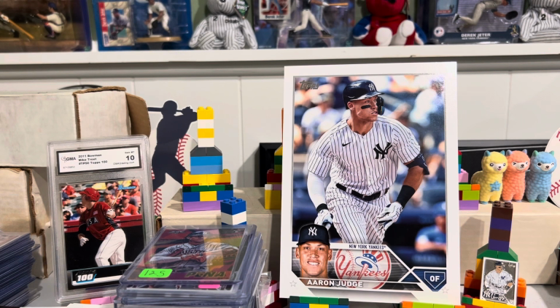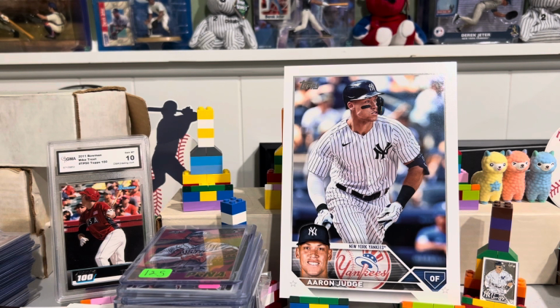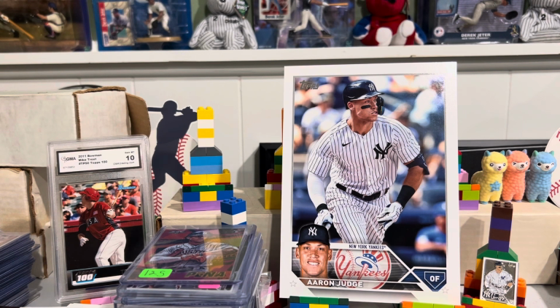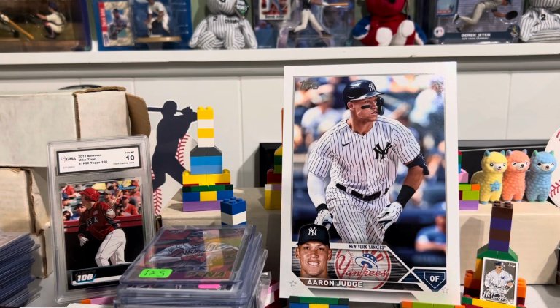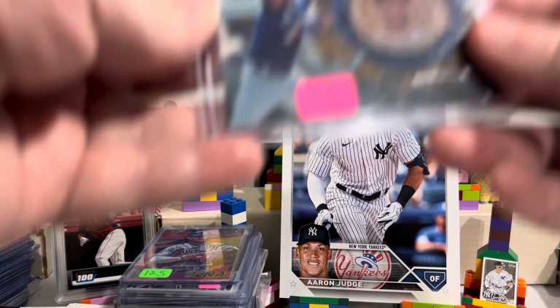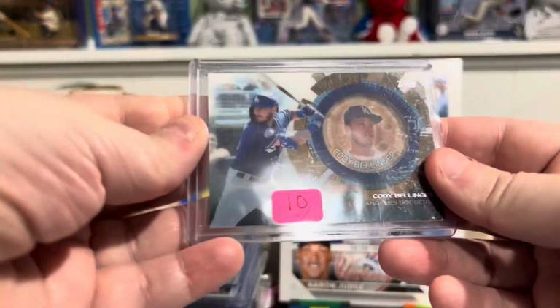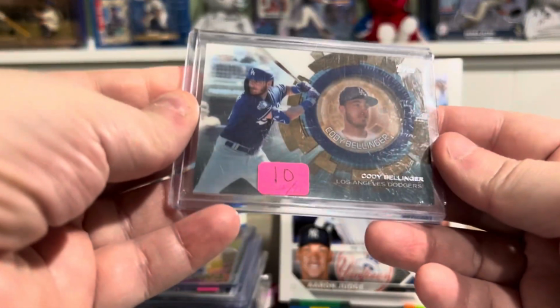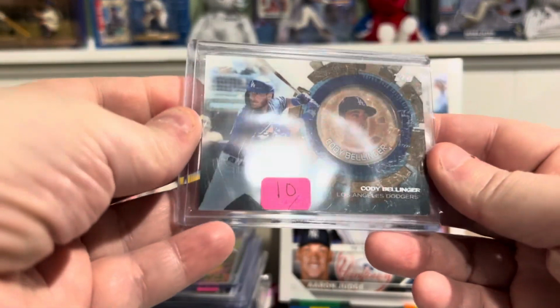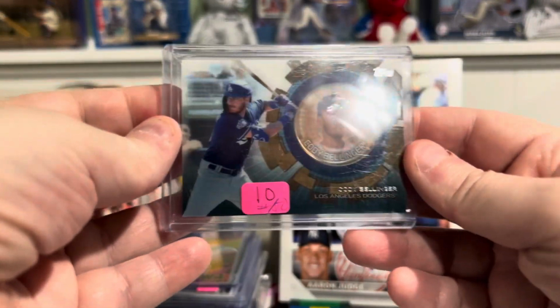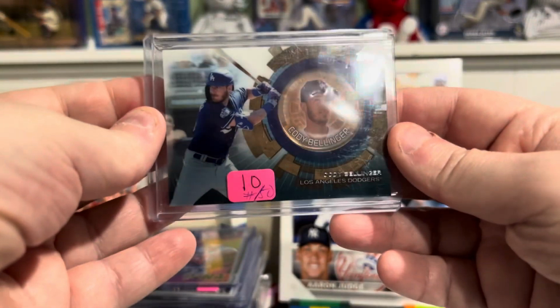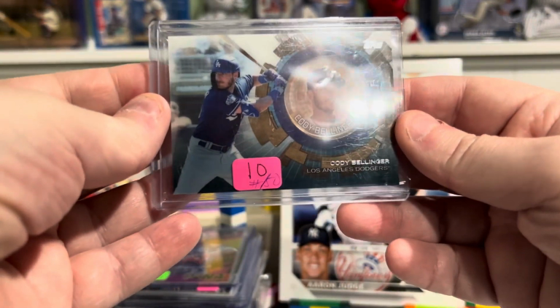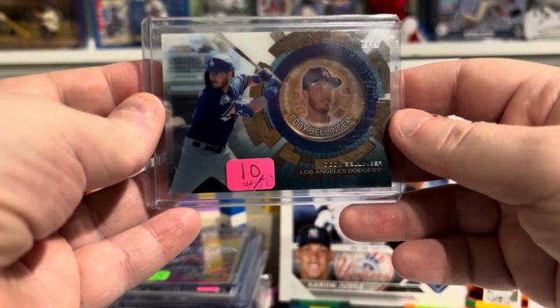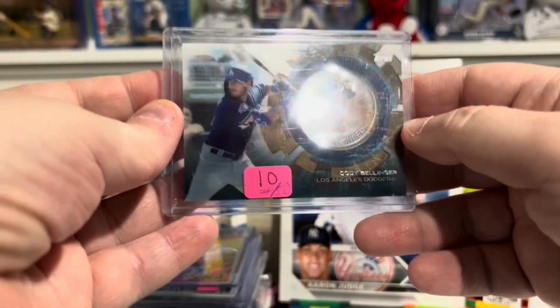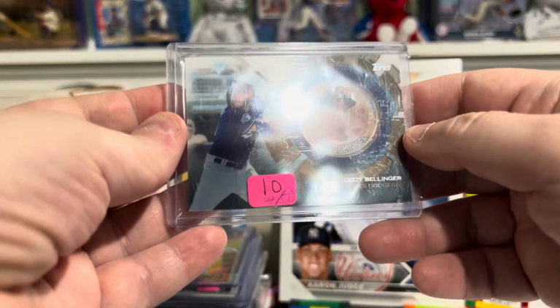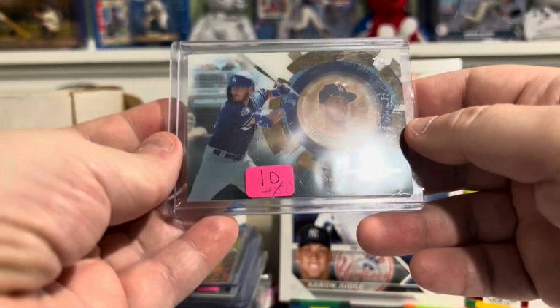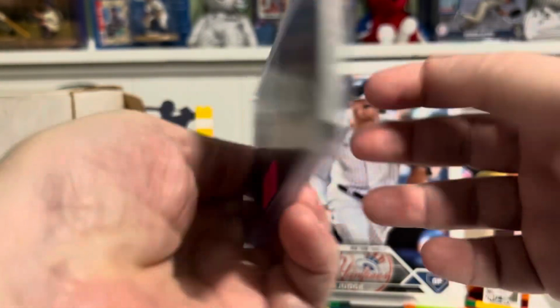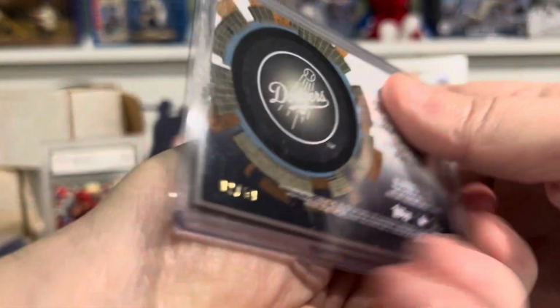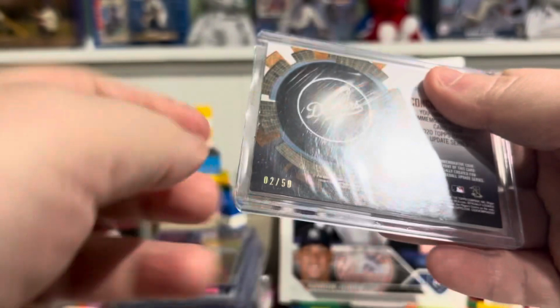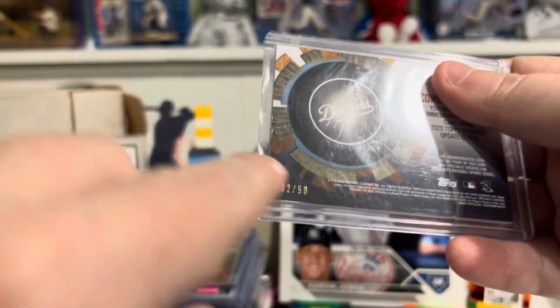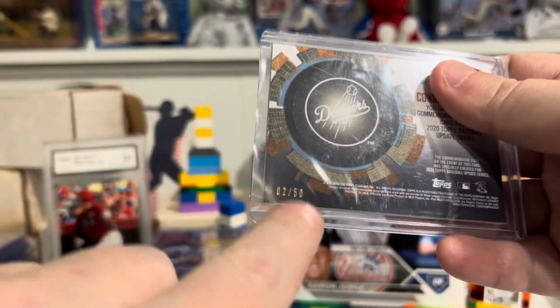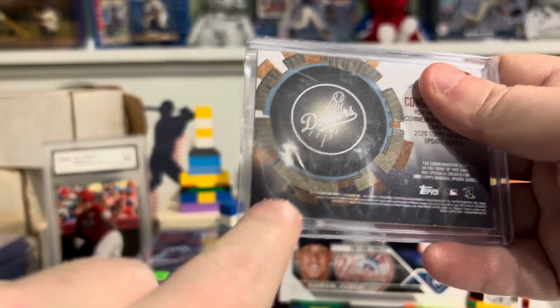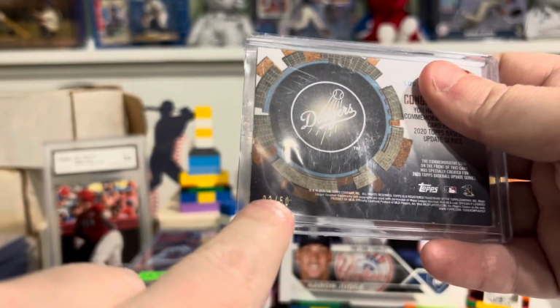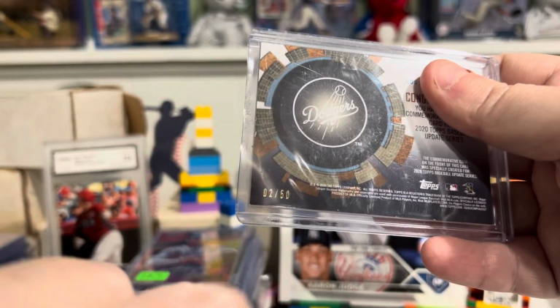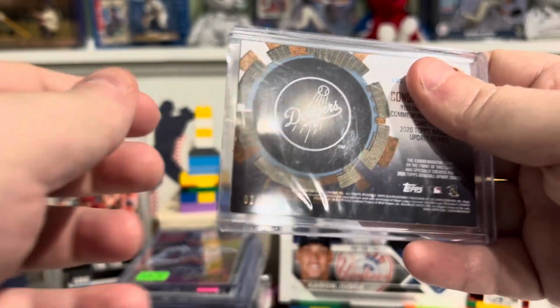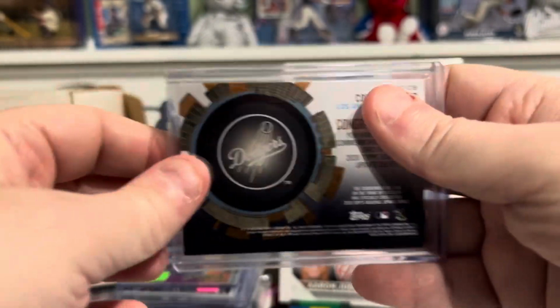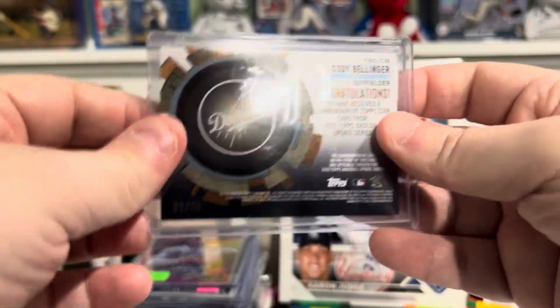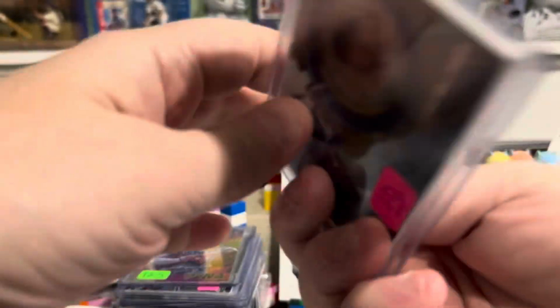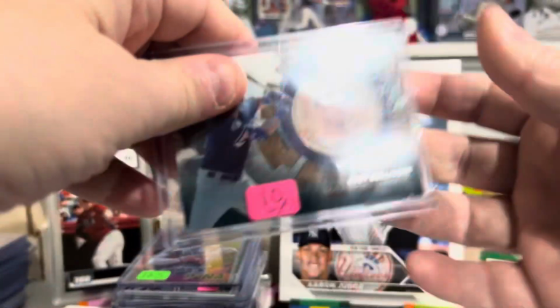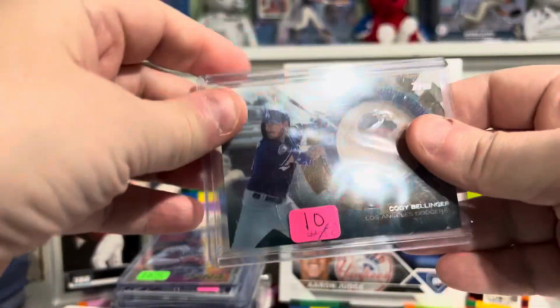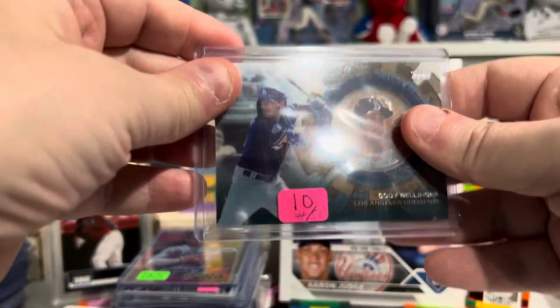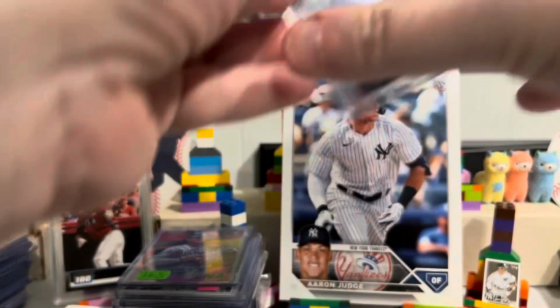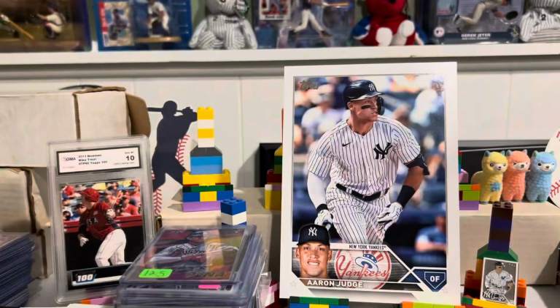Here is a Cody Bellinger coin card. Just $10 for it, but this one is numbered to 50. Cody Bellinger coin card.